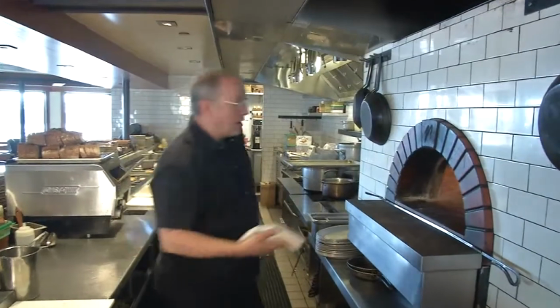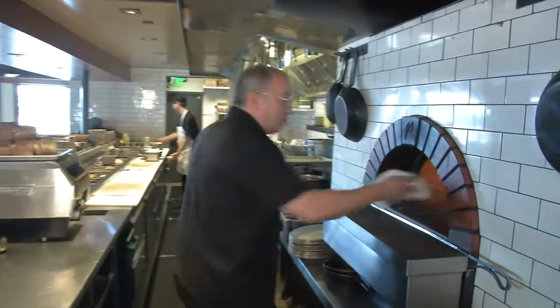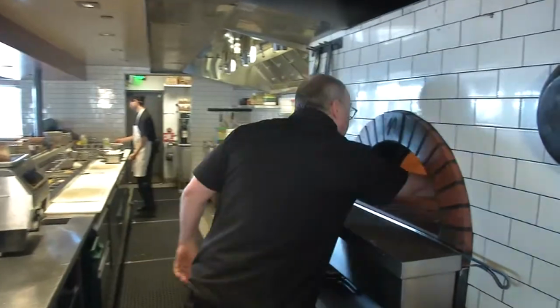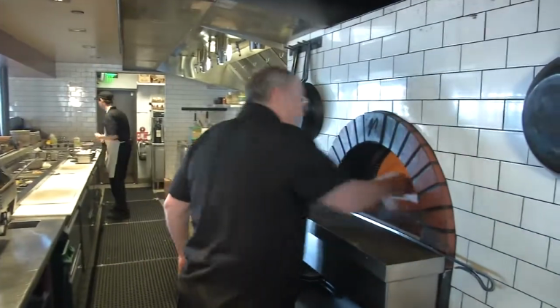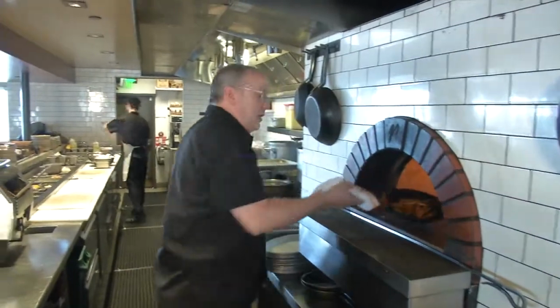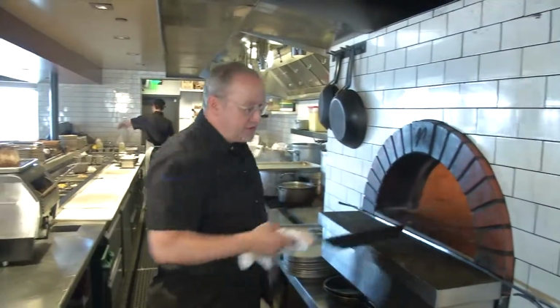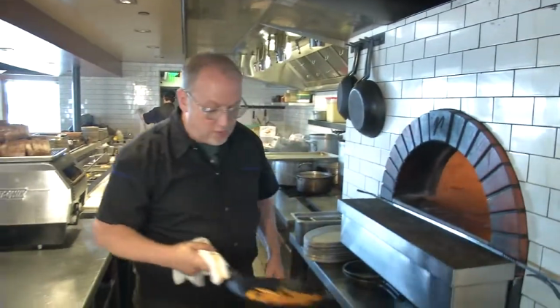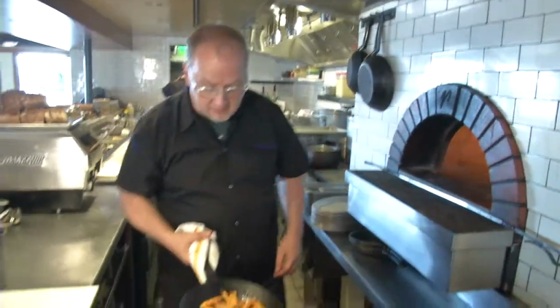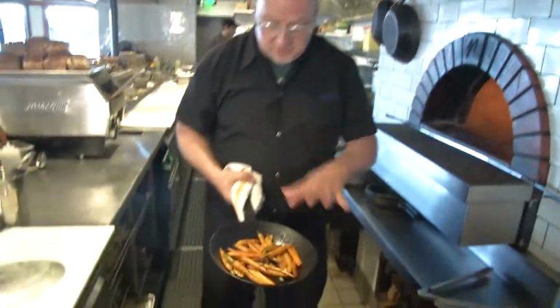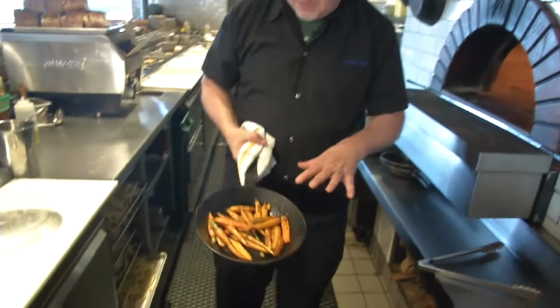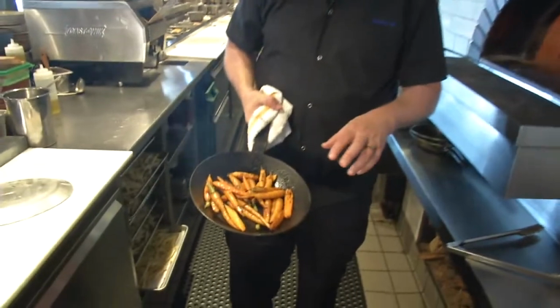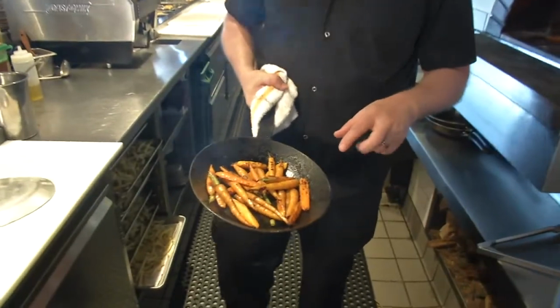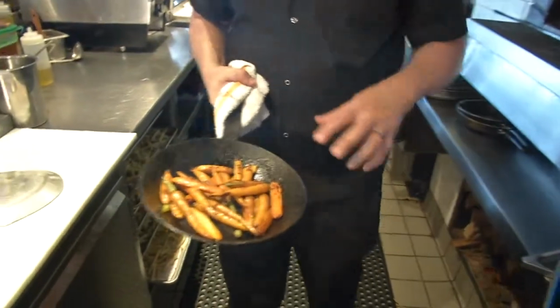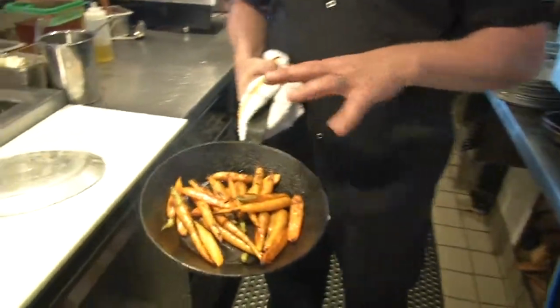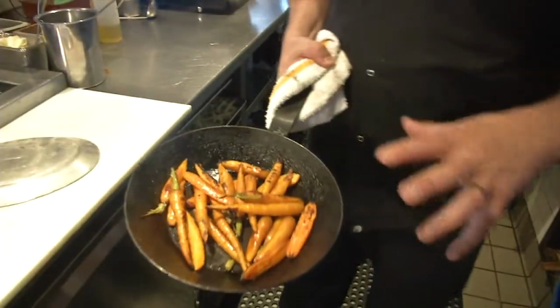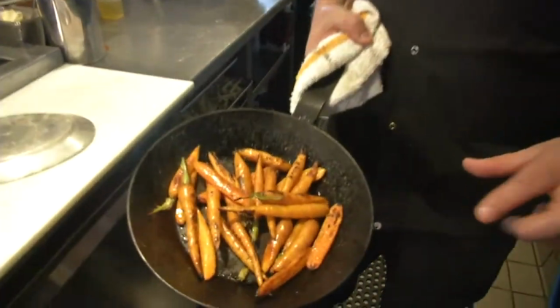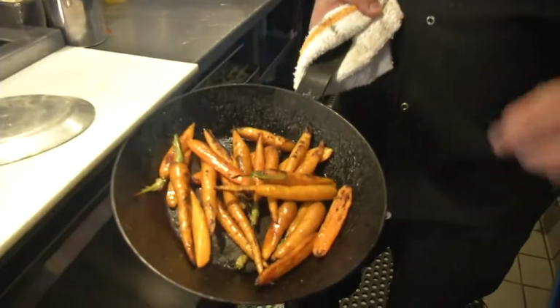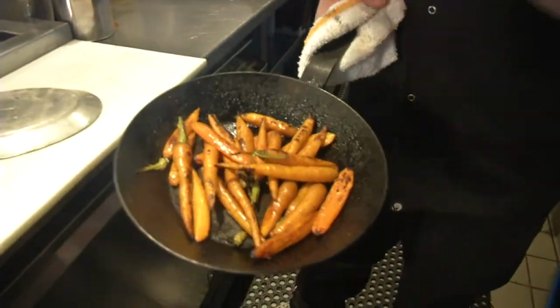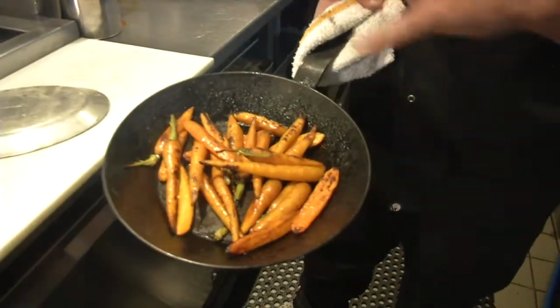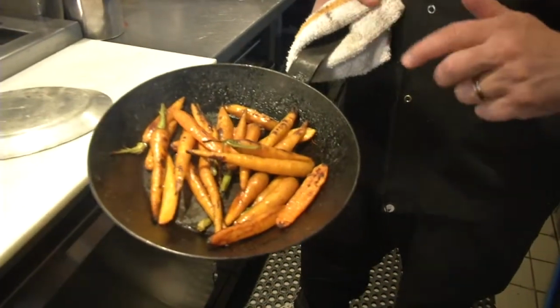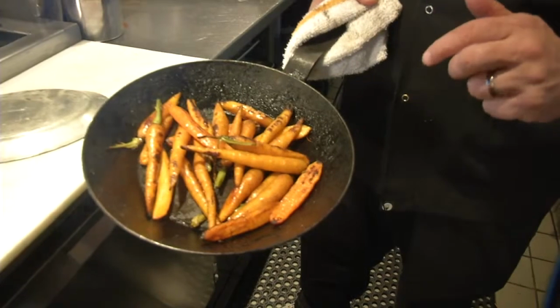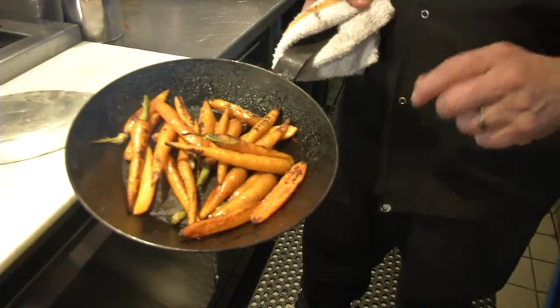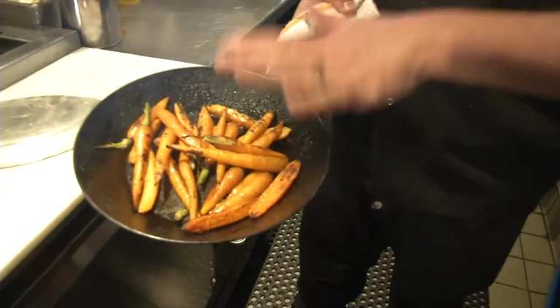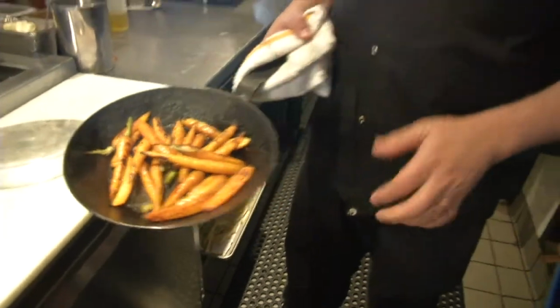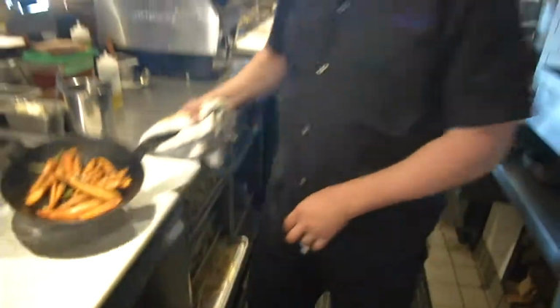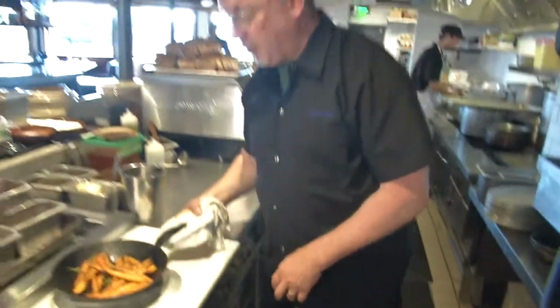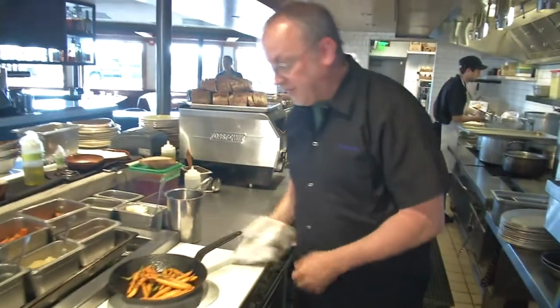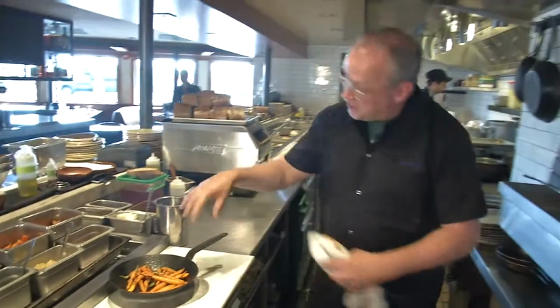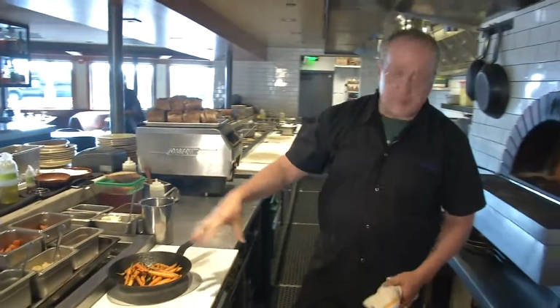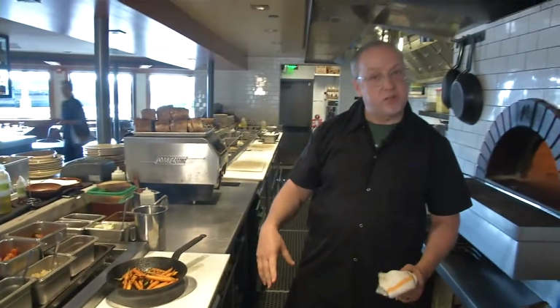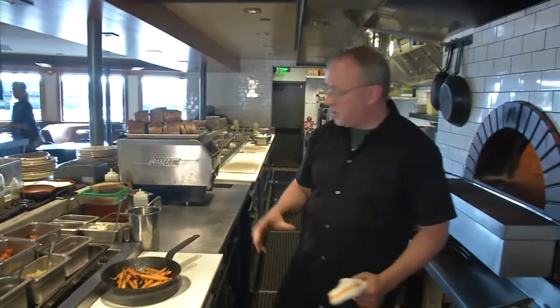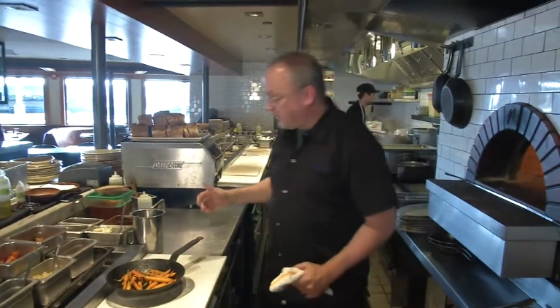Our carrots are ready now. If you didn't have a wood-fired oven, you could do the same preparation in your home oven — 450 degrees. I would blanch the carrots first in nice salted water, and then just roast them in olive oil in your oven. Try to get some nice dark color on there.